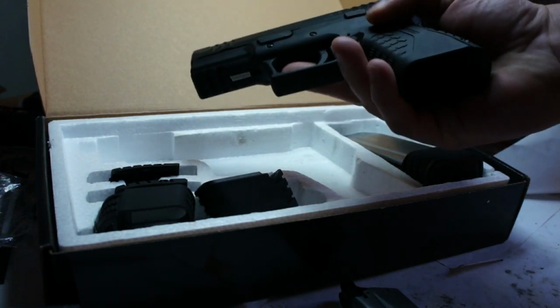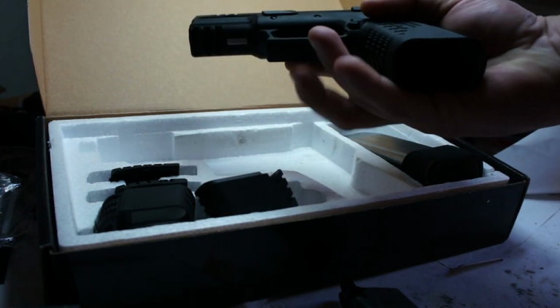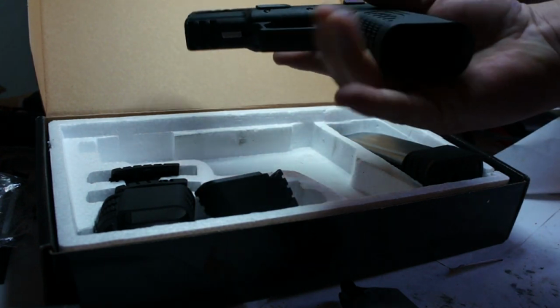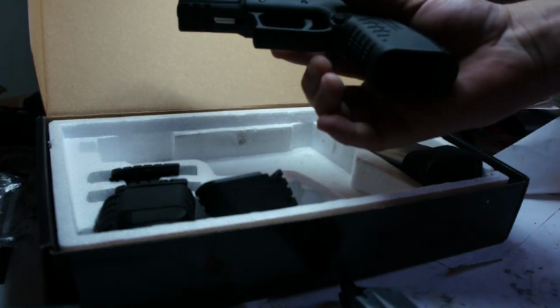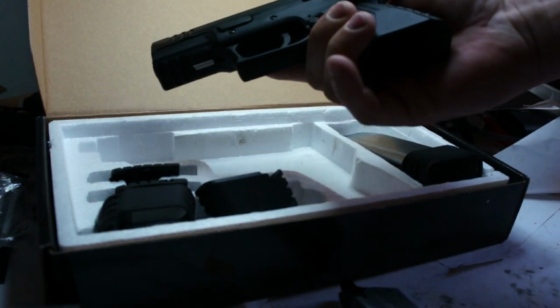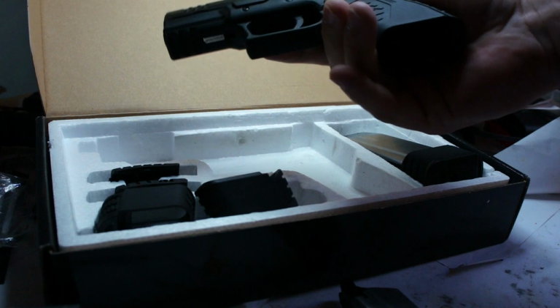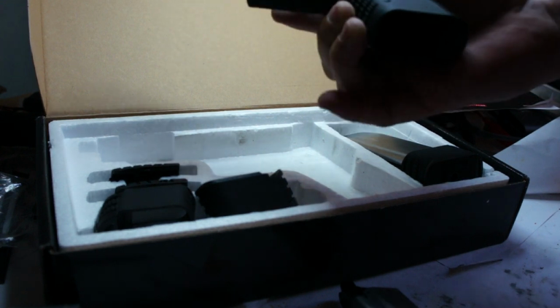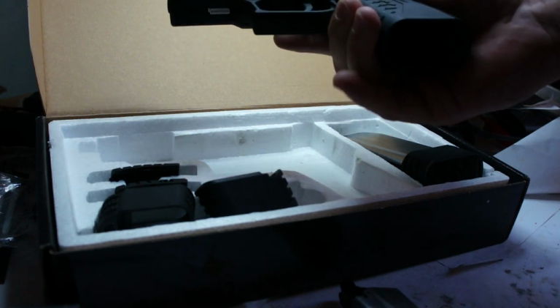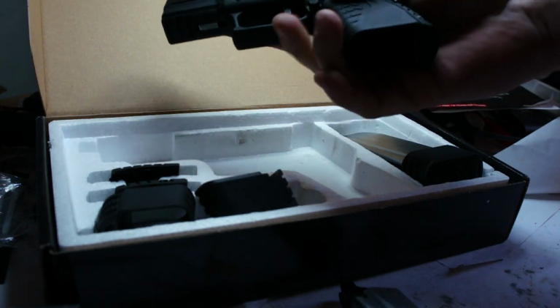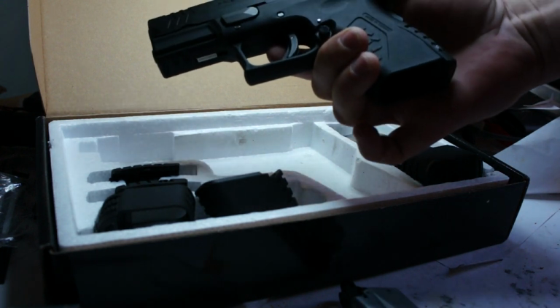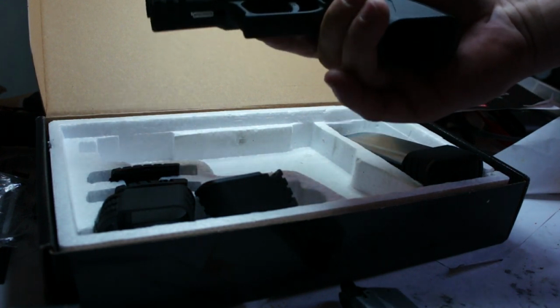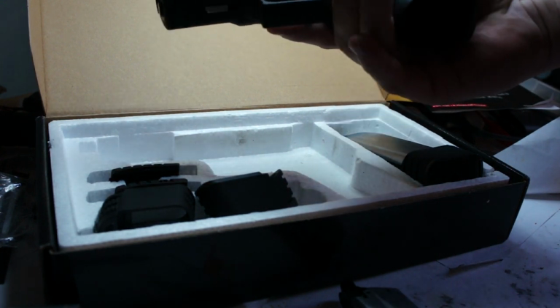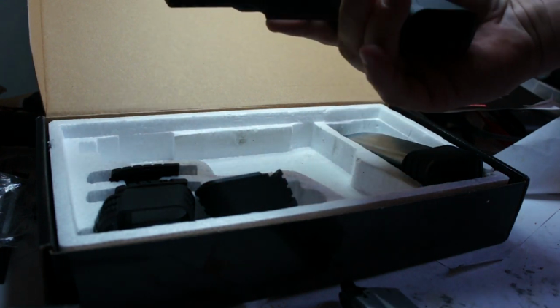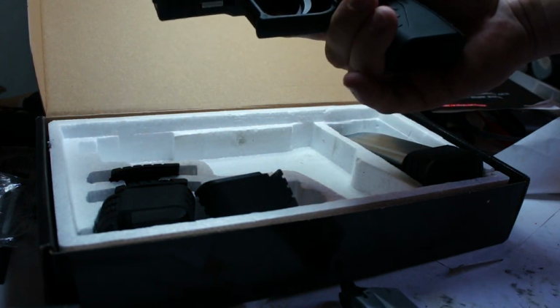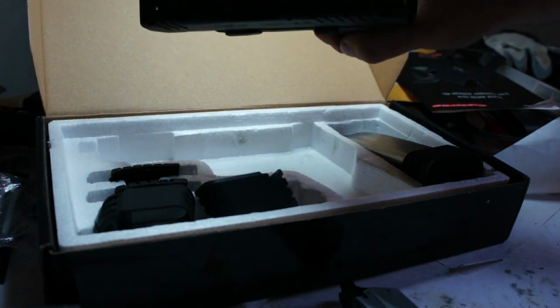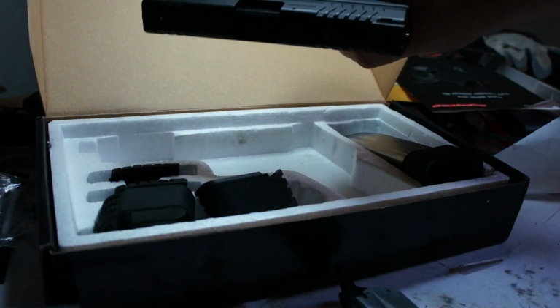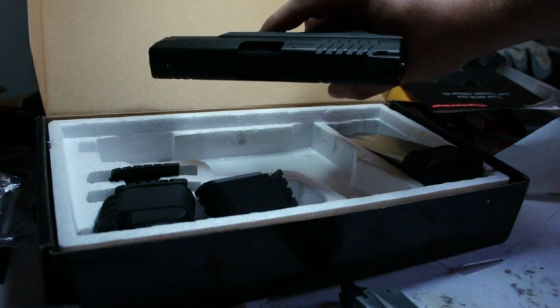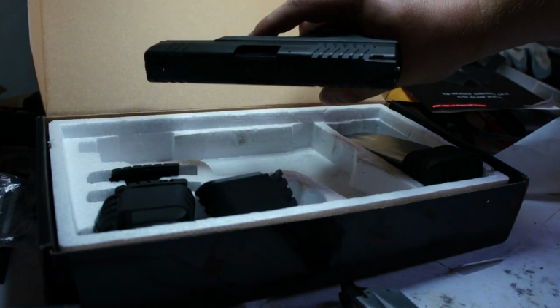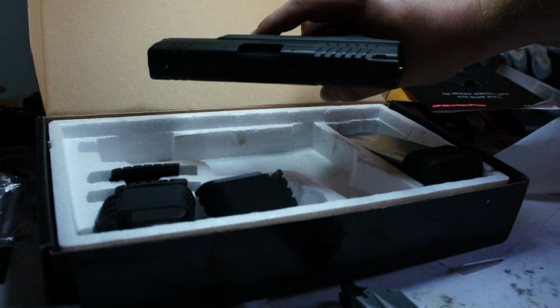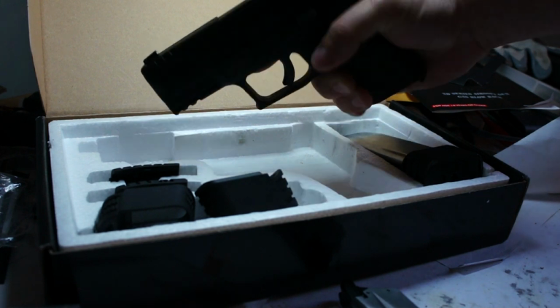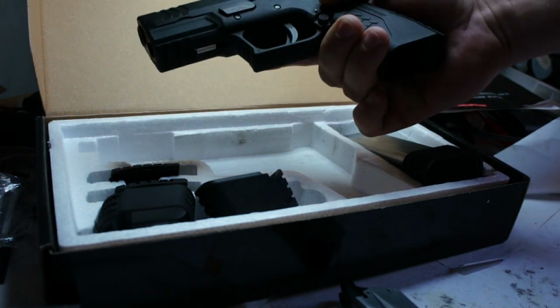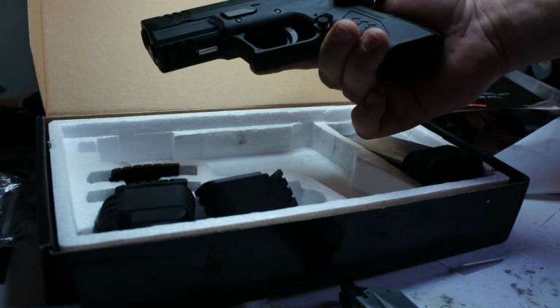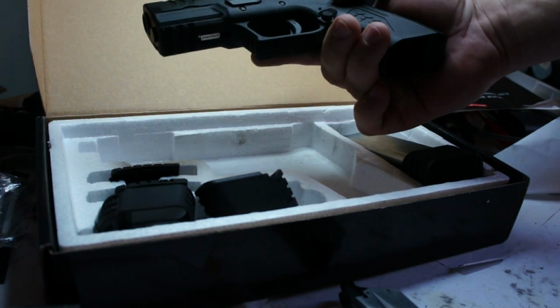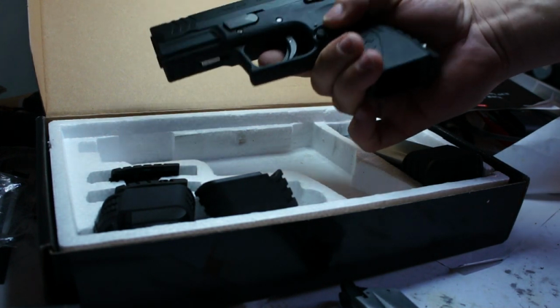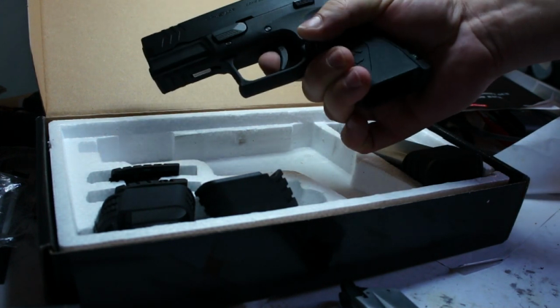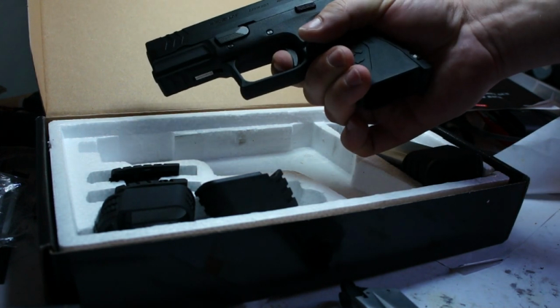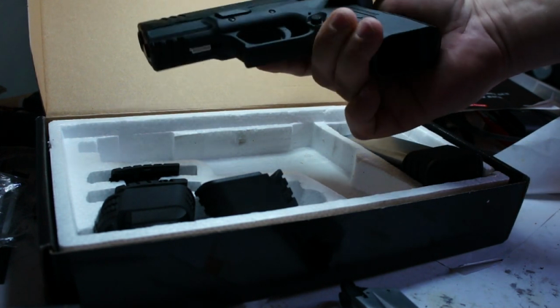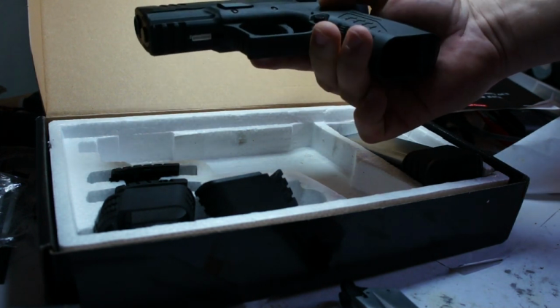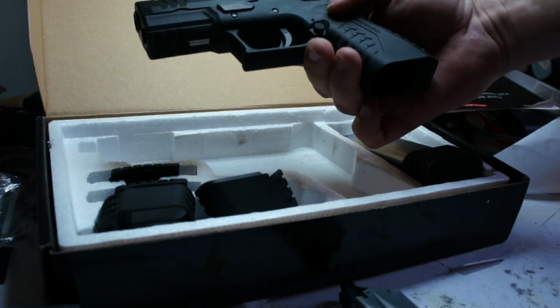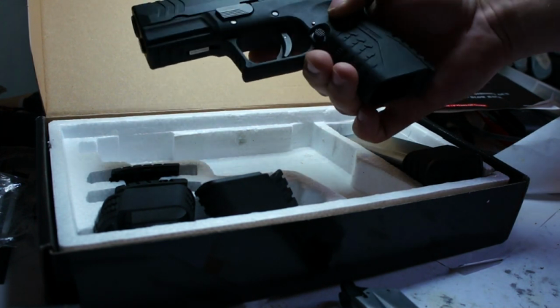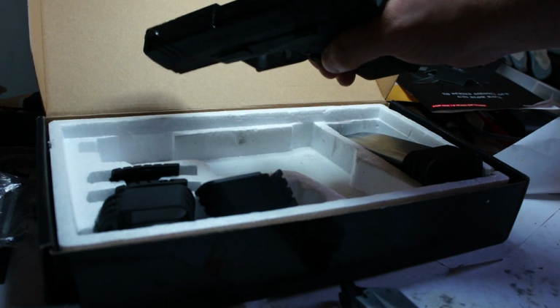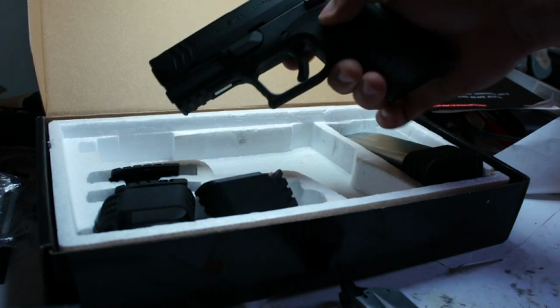The texture is very good on the grip. It has a semi-gloss finish on both the frame and the slide.